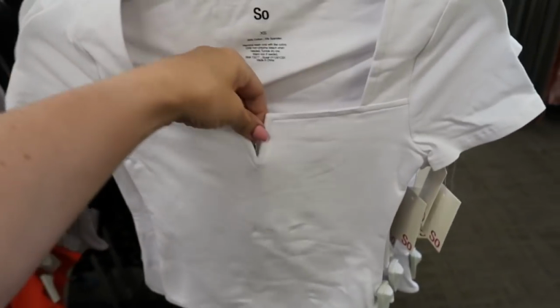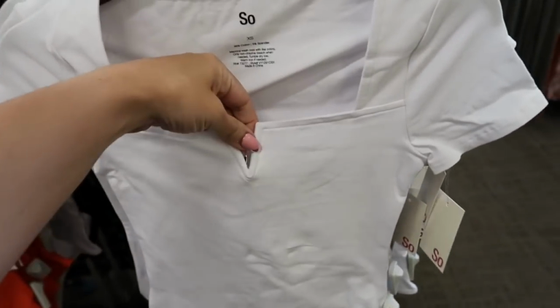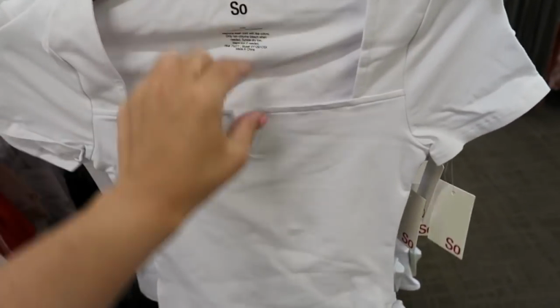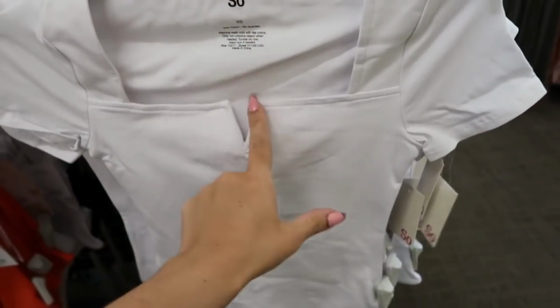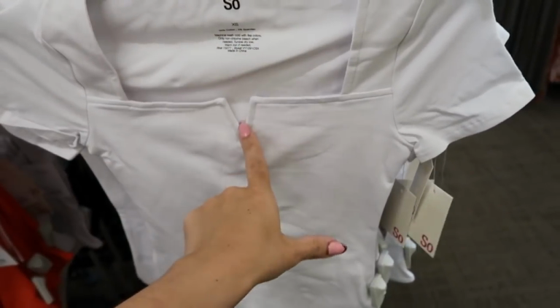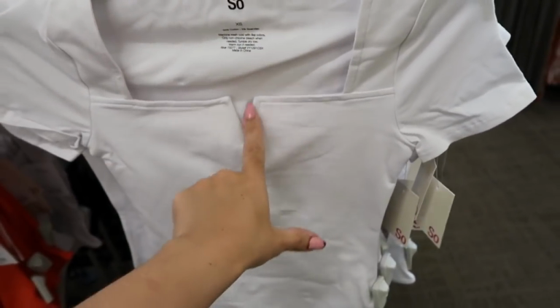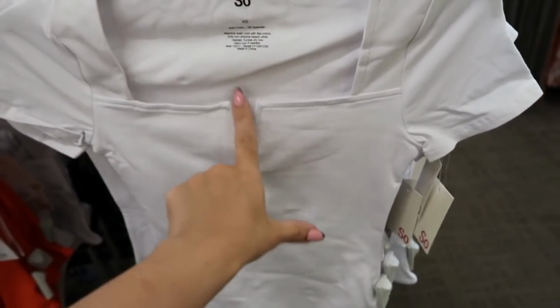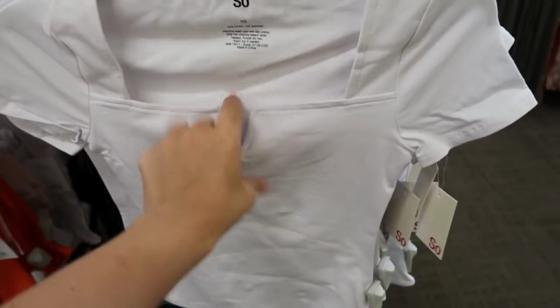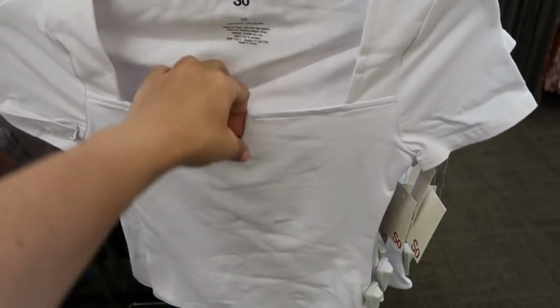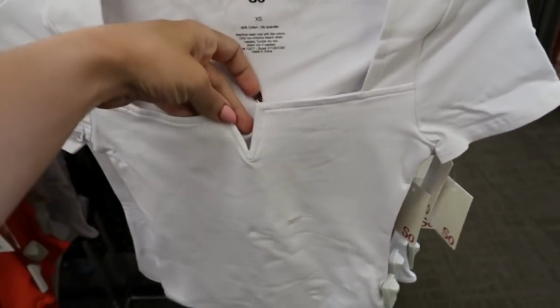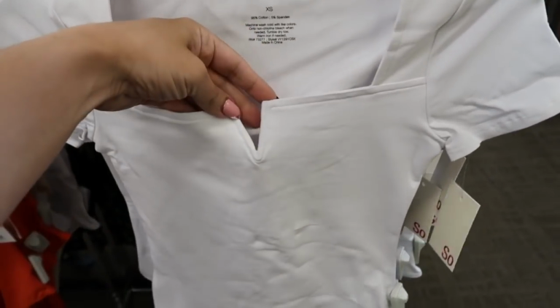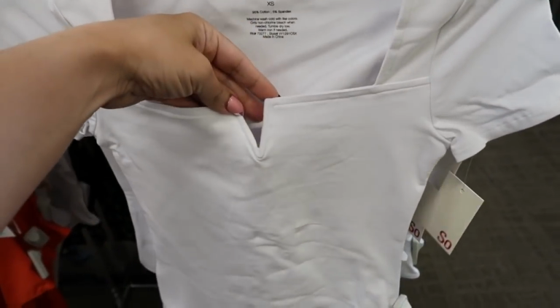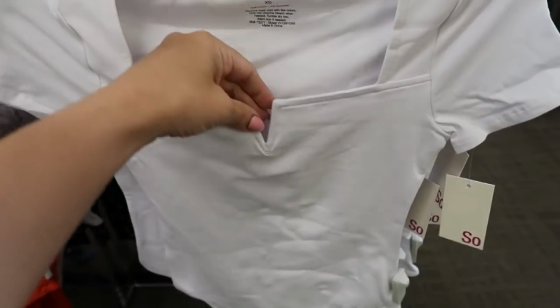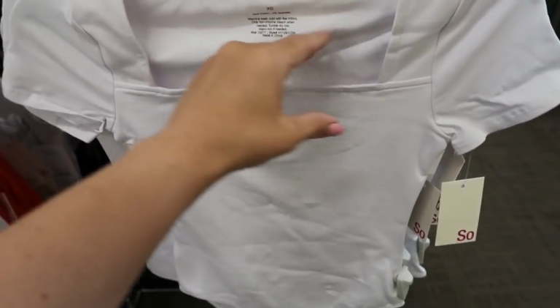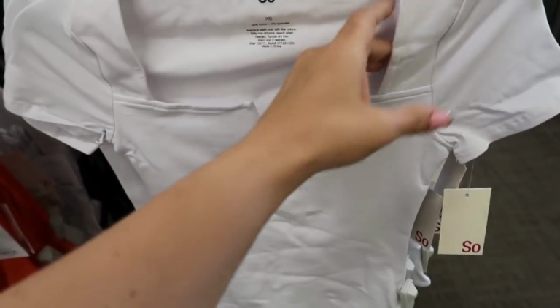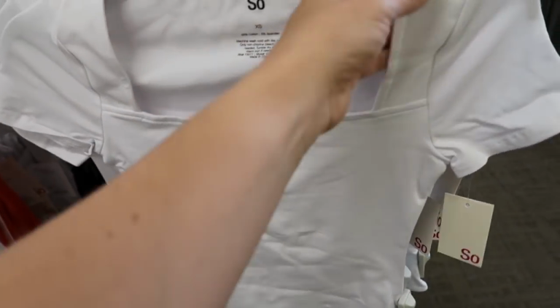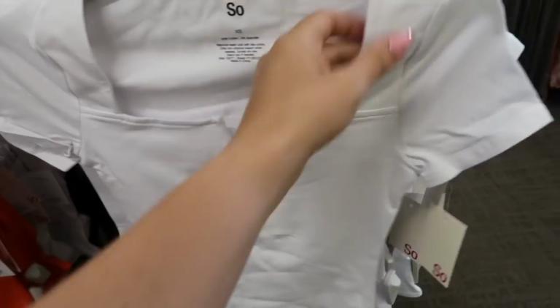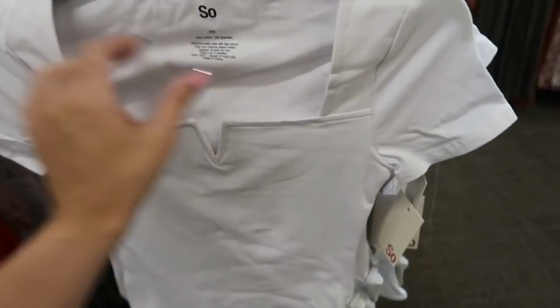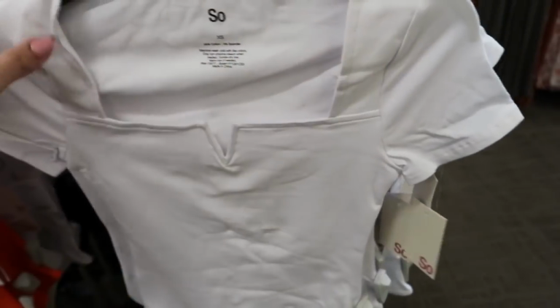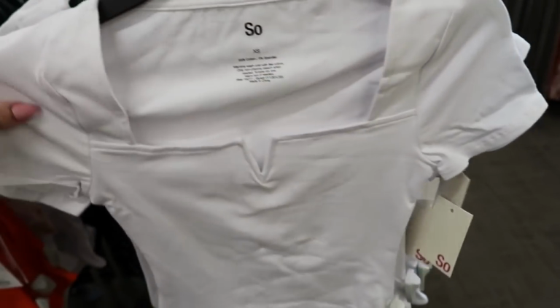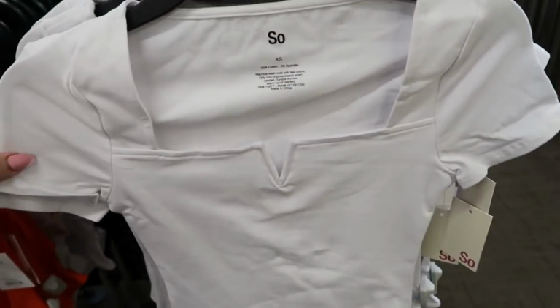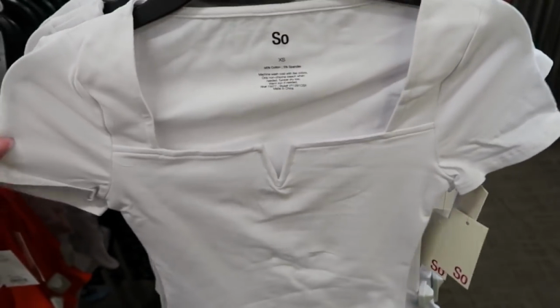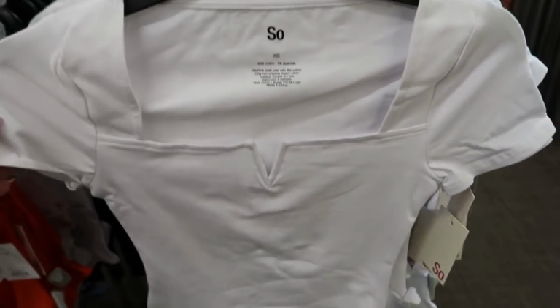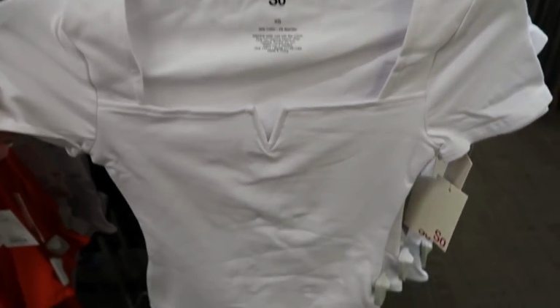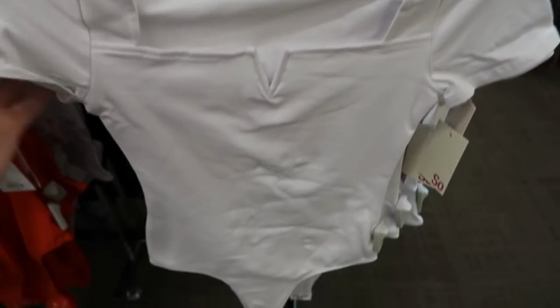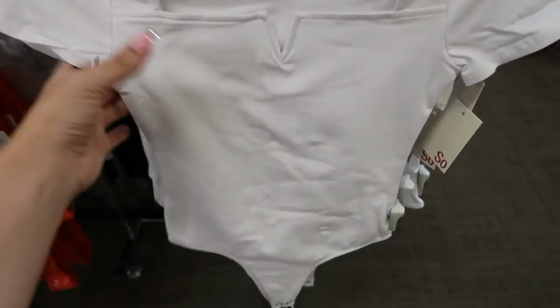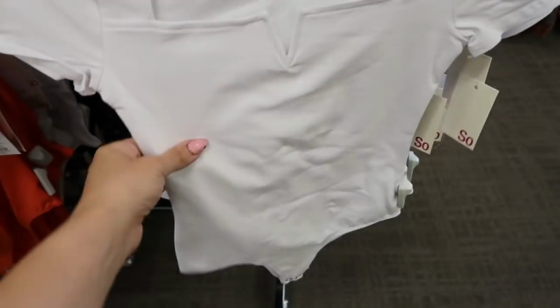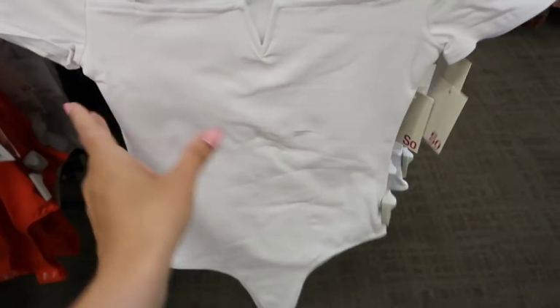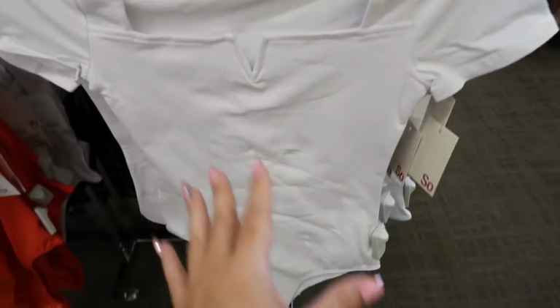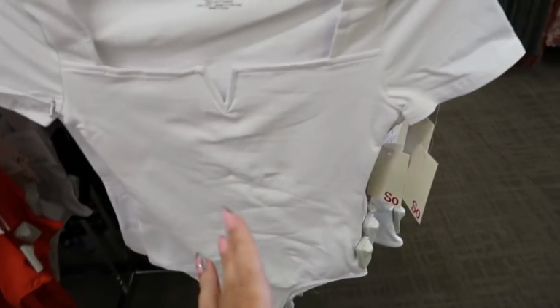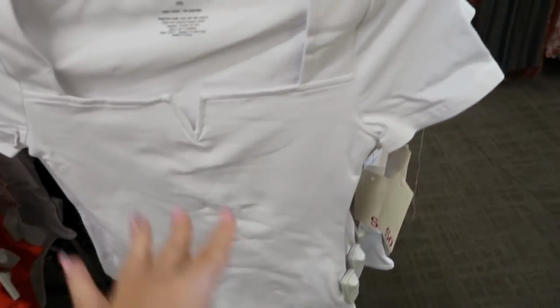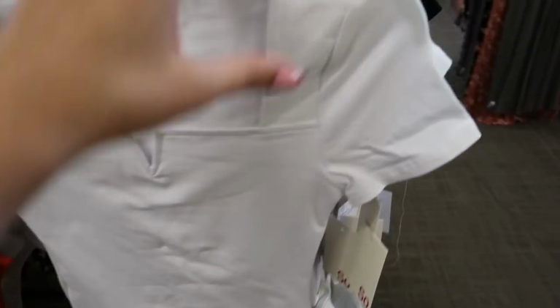This bodysuit is so good — there's a little metal V detail on it and I did see something similar in another store for over $50, might have been Express.